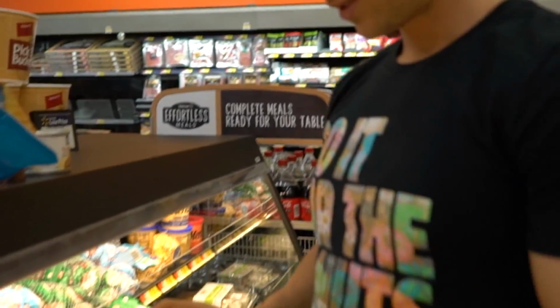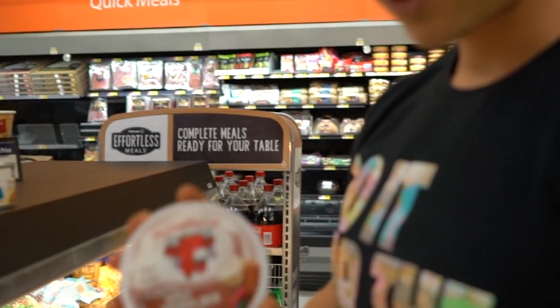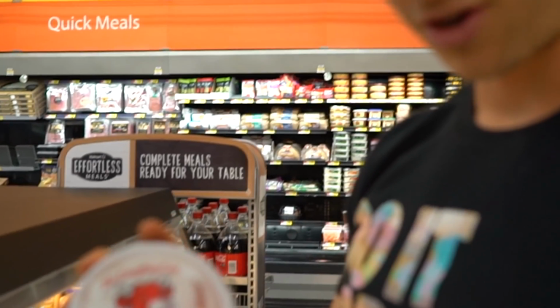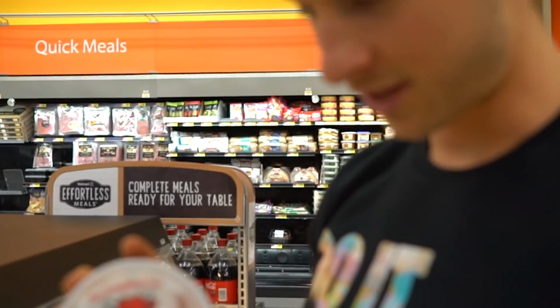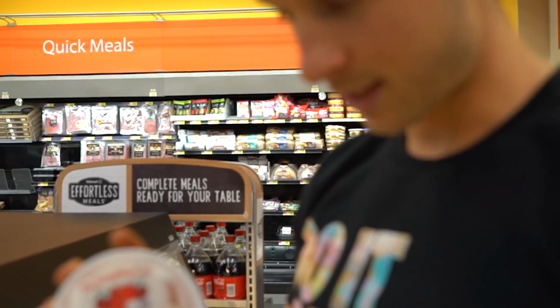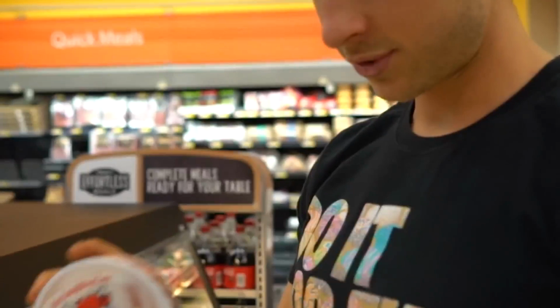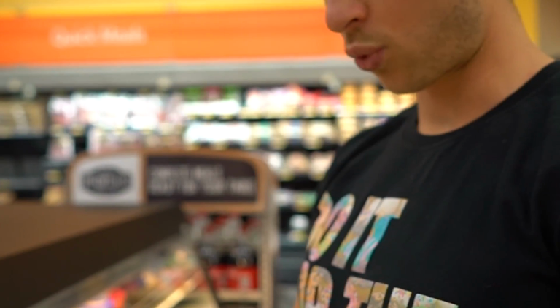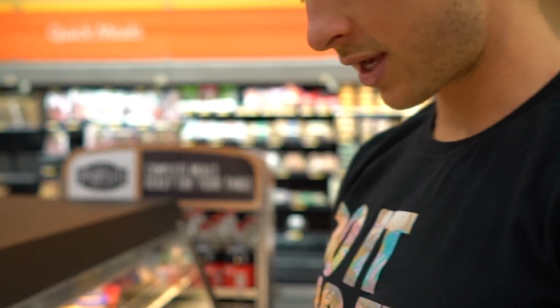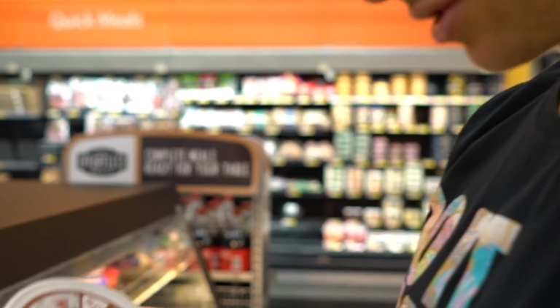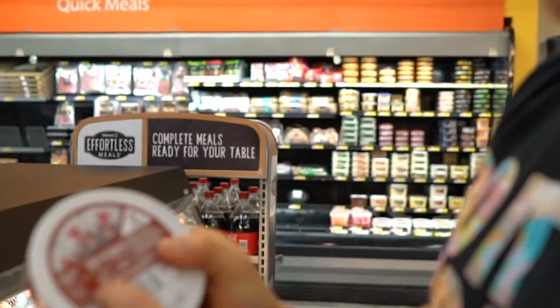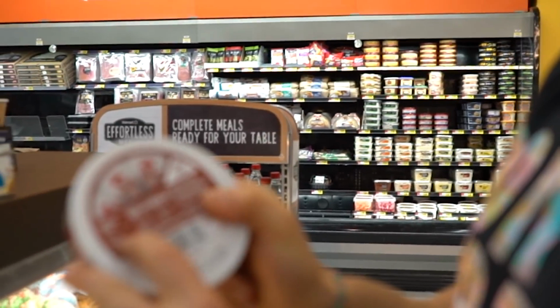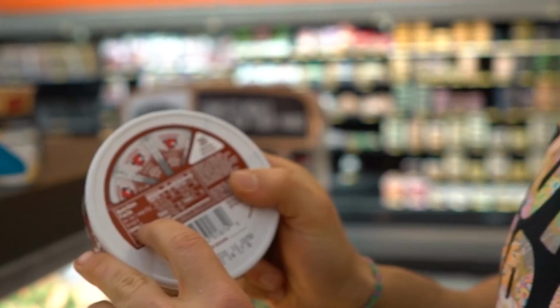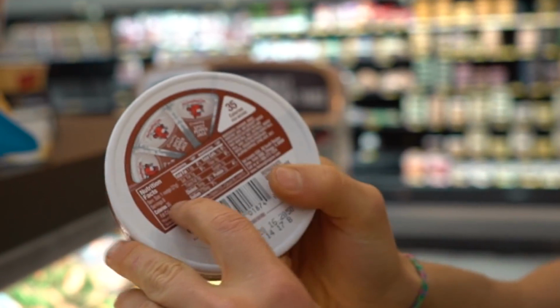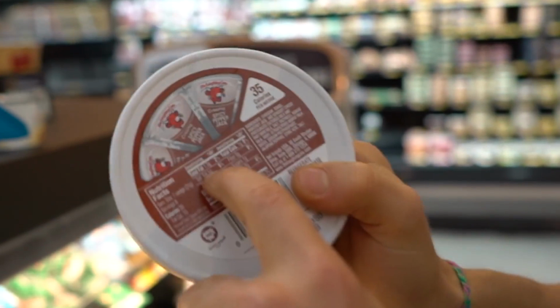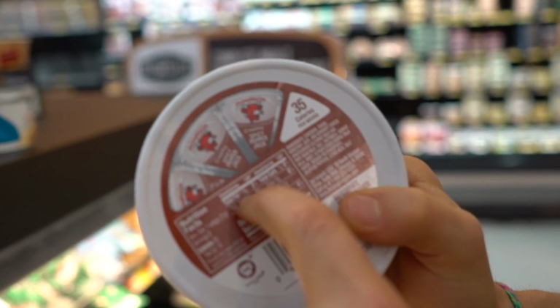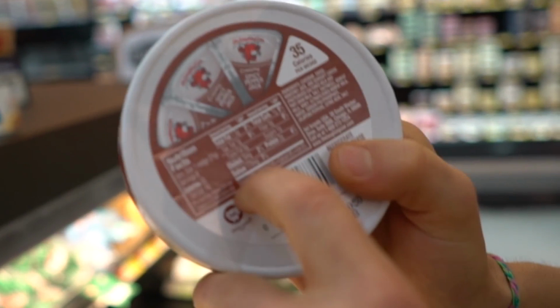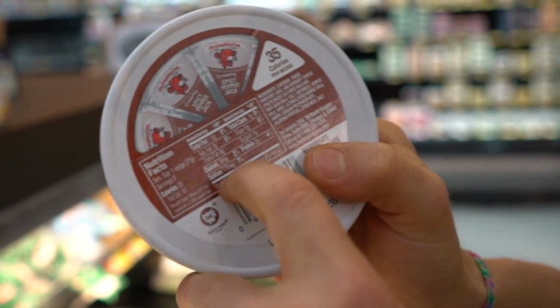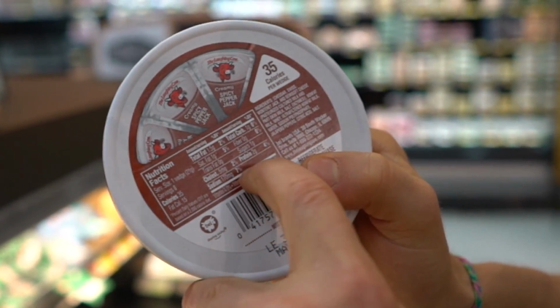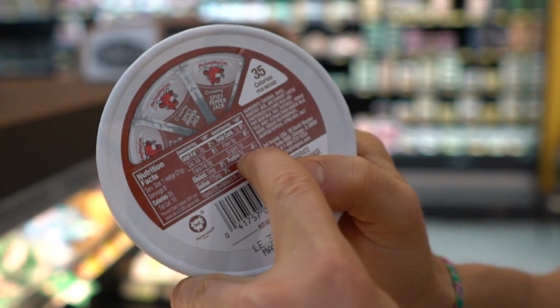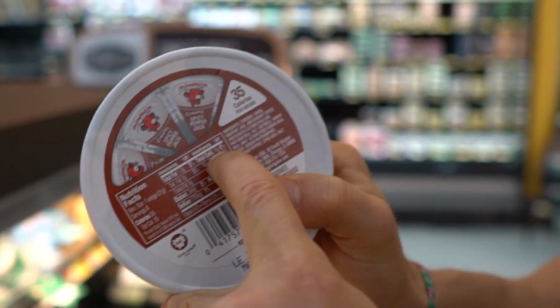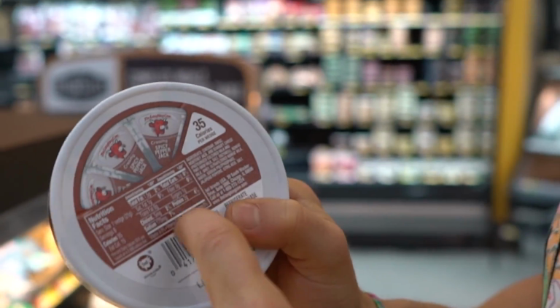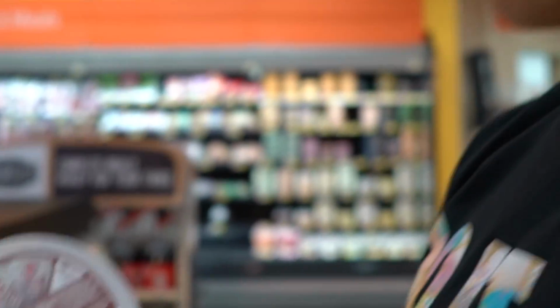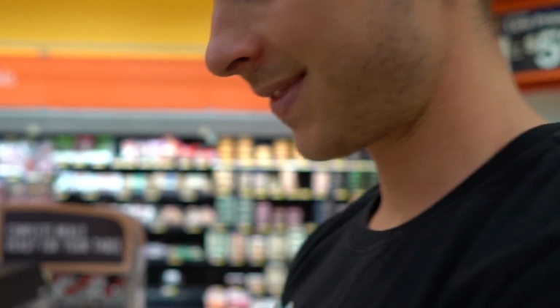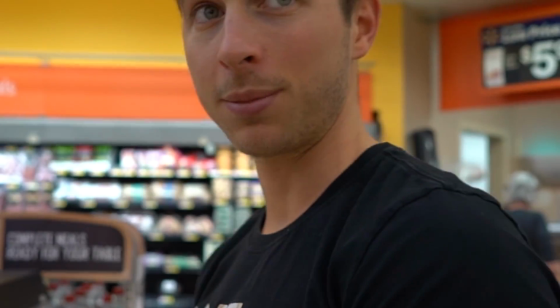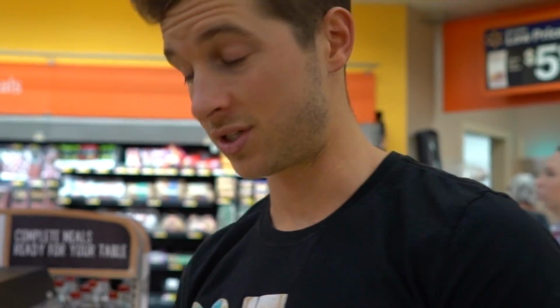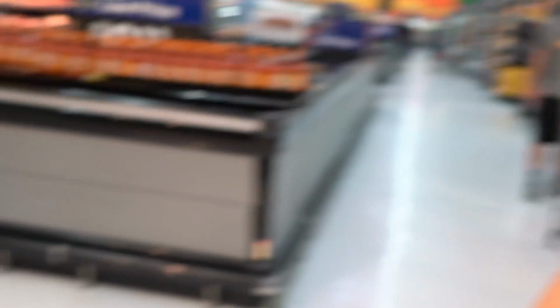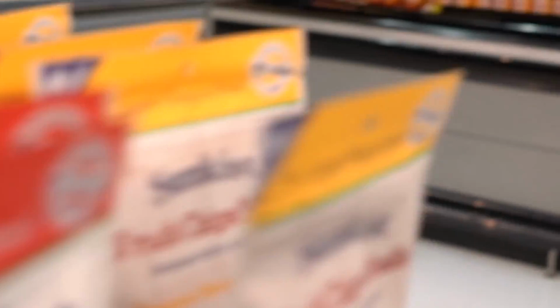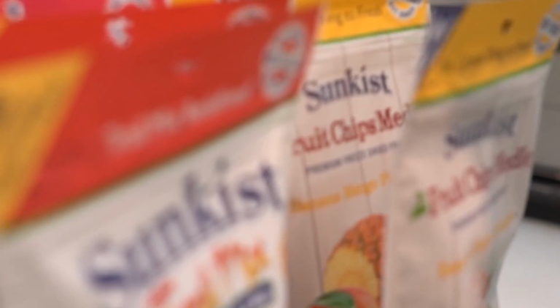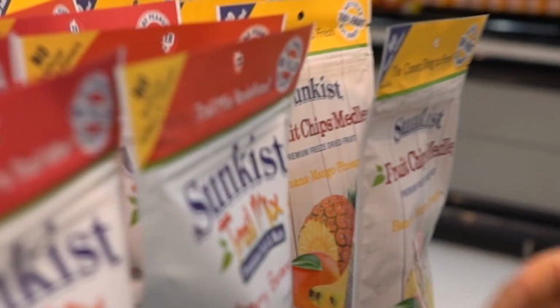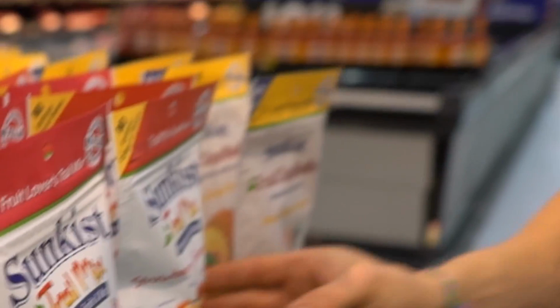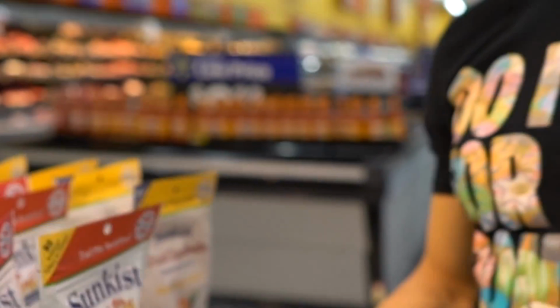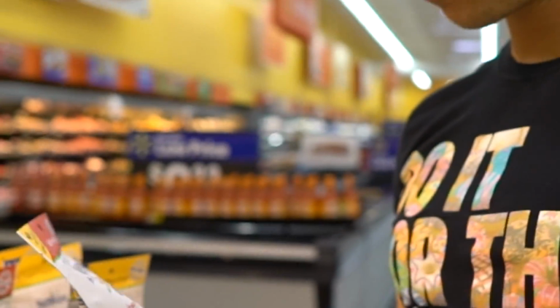These cheese wedges are another staple. One wedge is only 35 calories, 1.5 grams of fat, 2 grams of protein, and 1 gram of carbs. They're pretty big wedges for that macro cost.